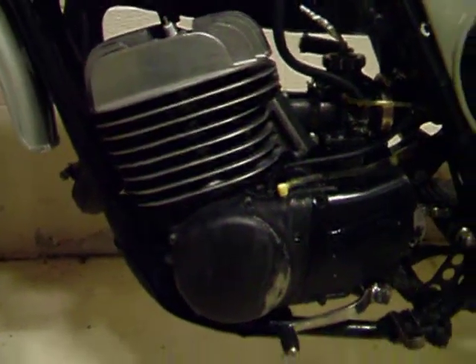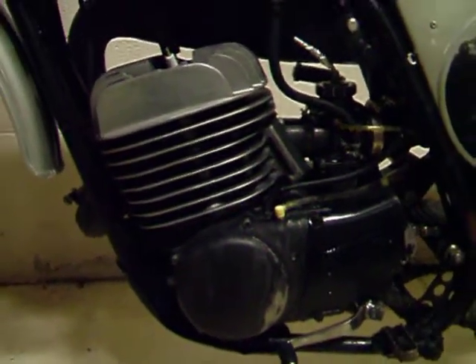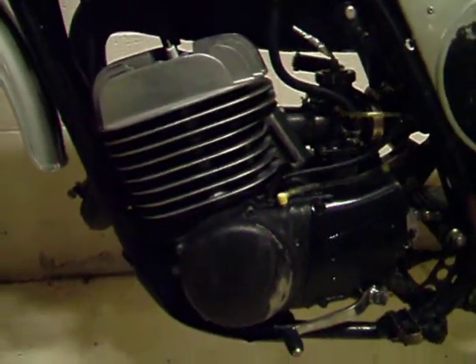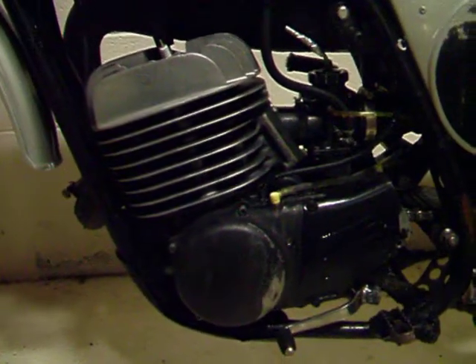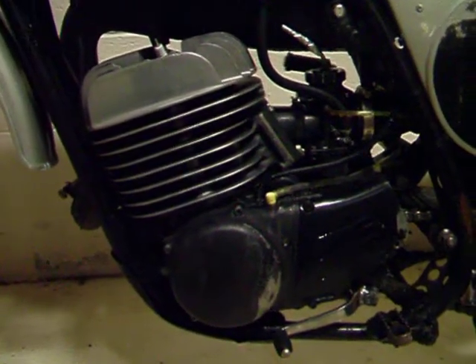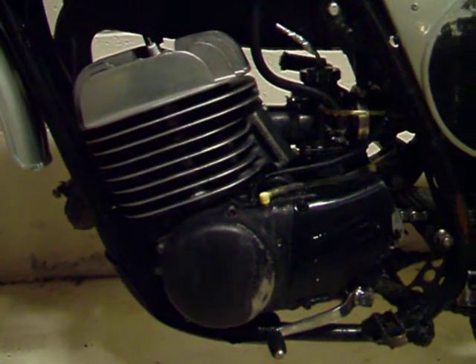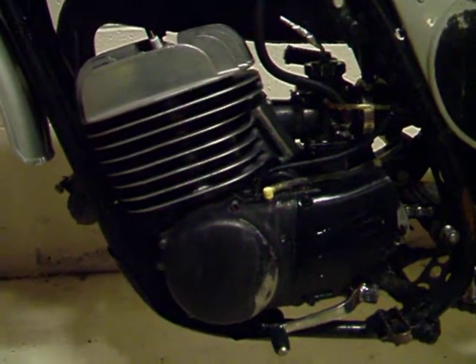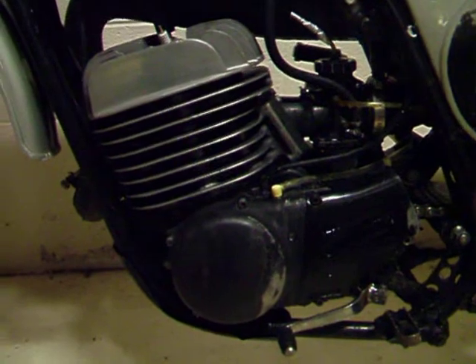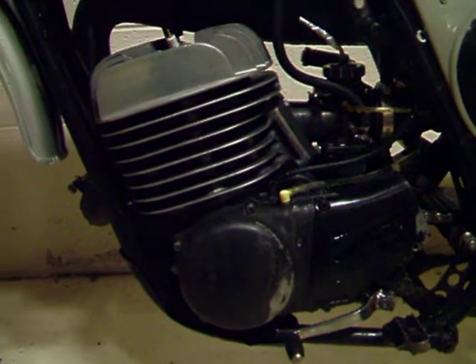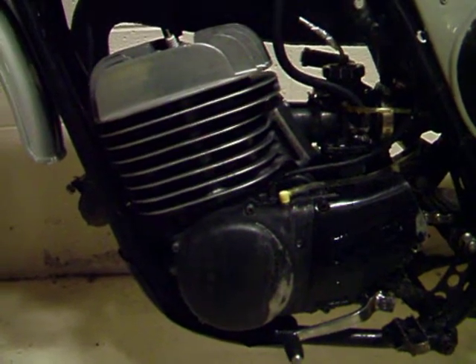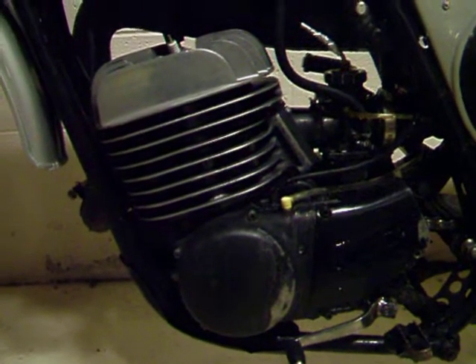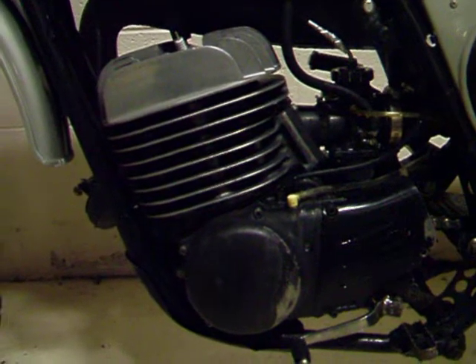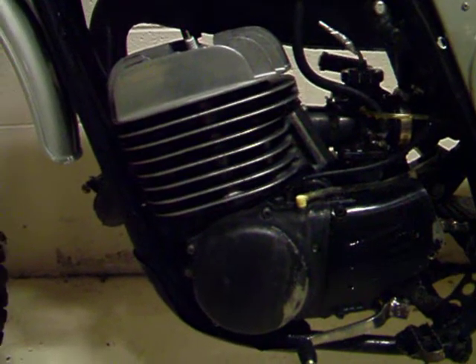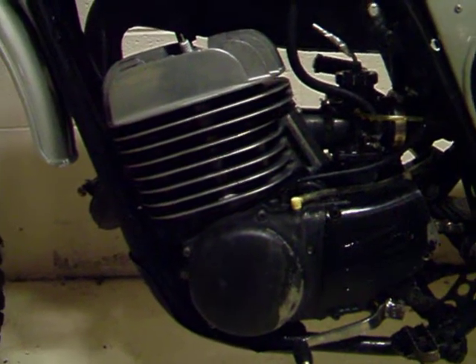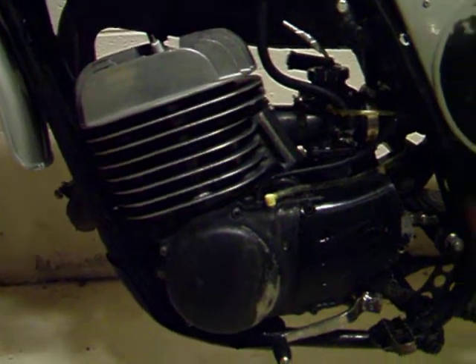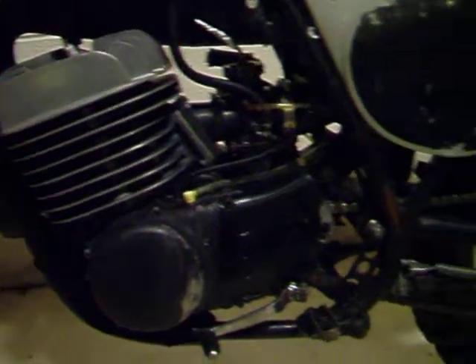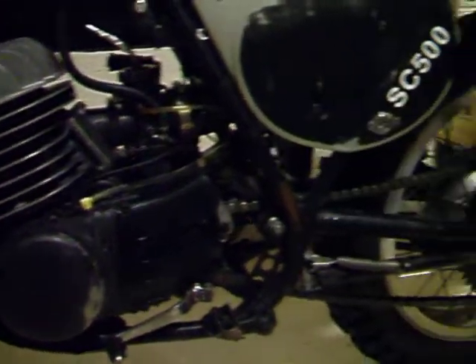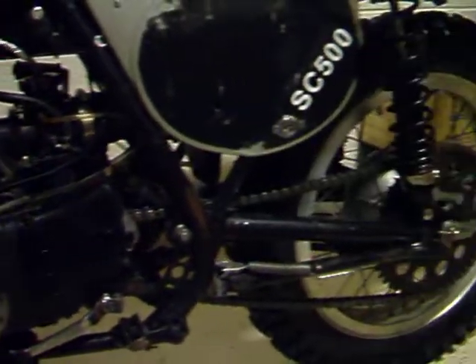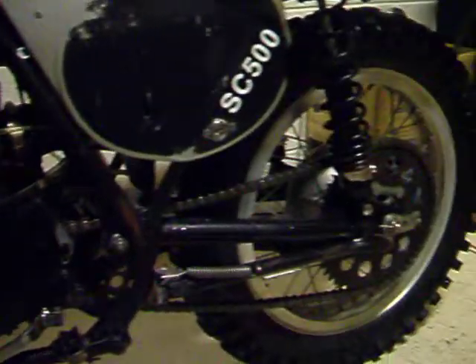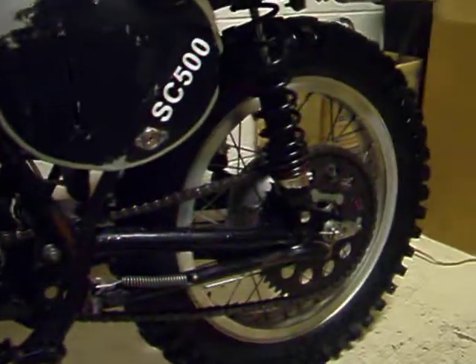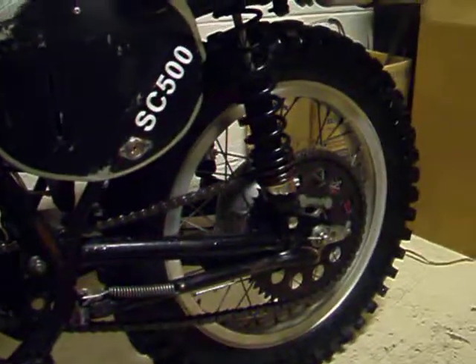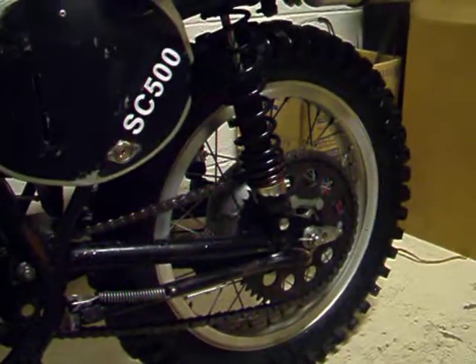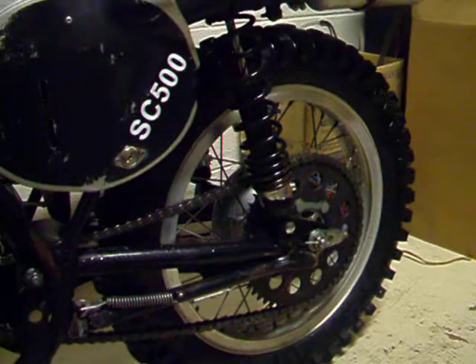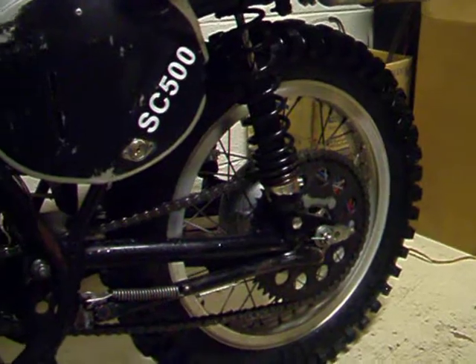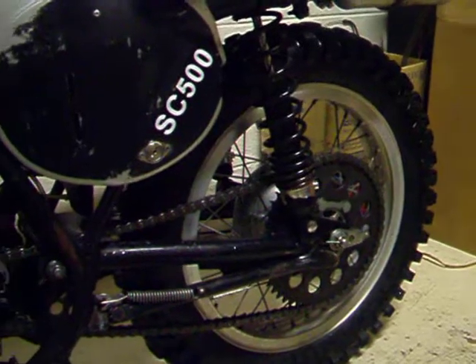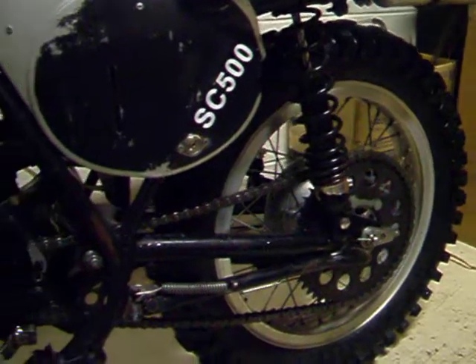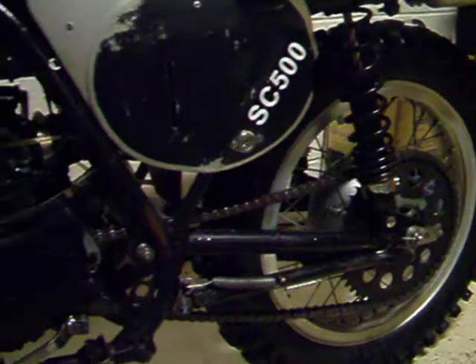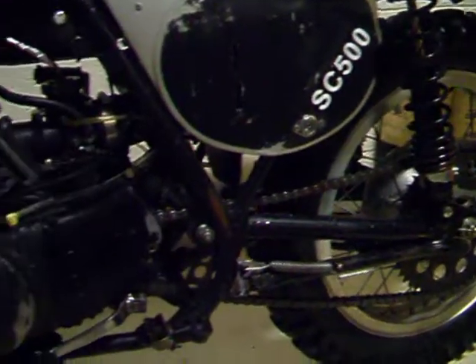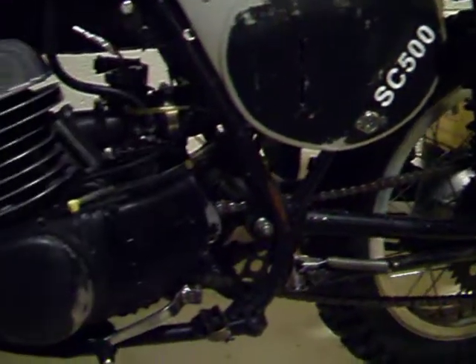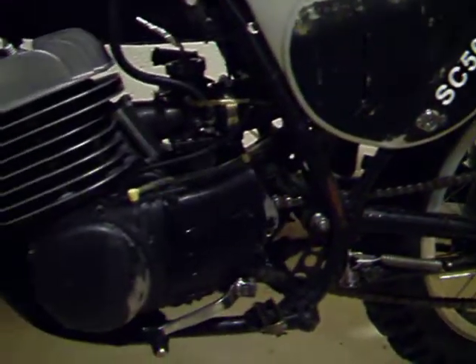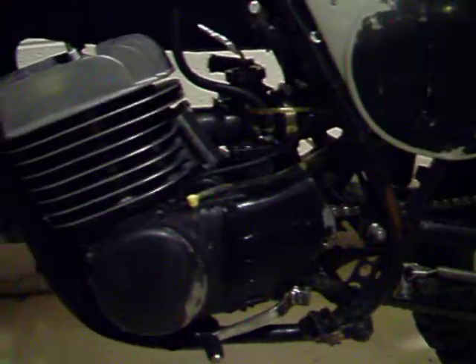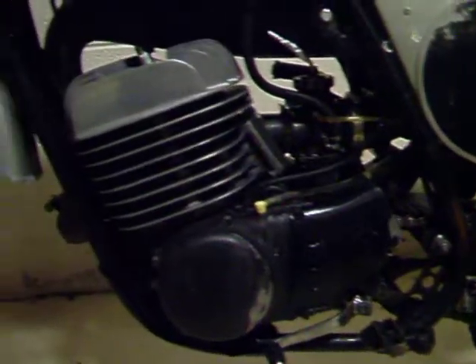As I said, the bike runs excellently. Motor looks good. No broken fins. New tires.